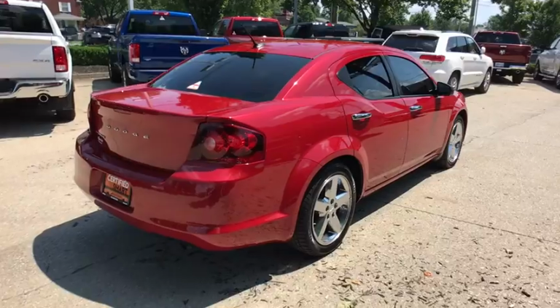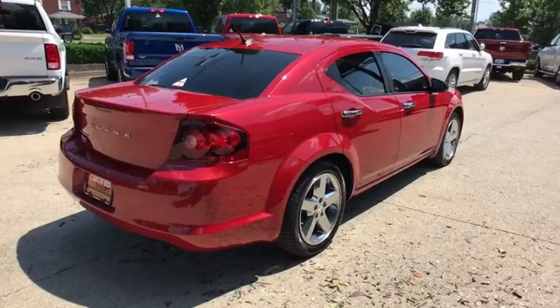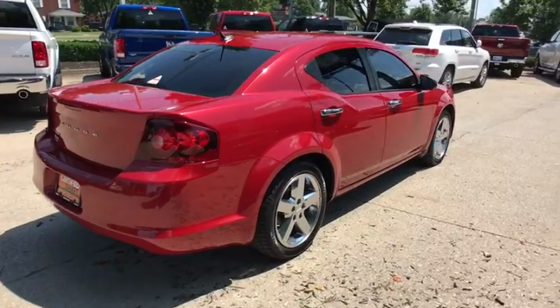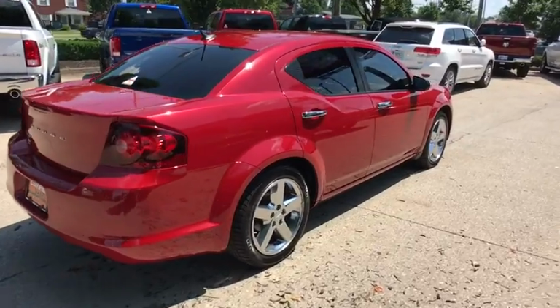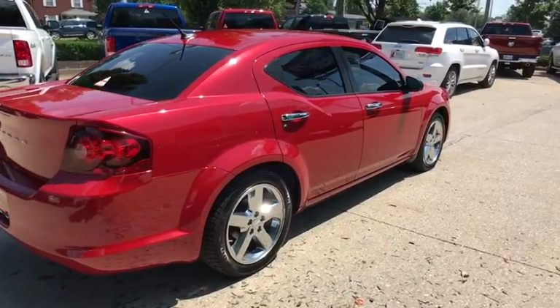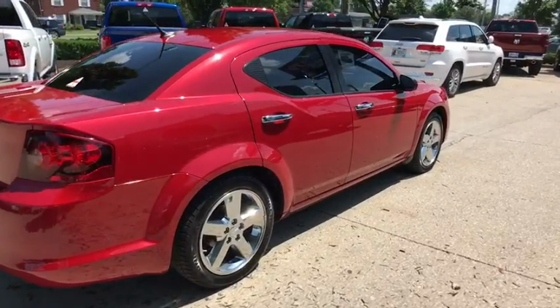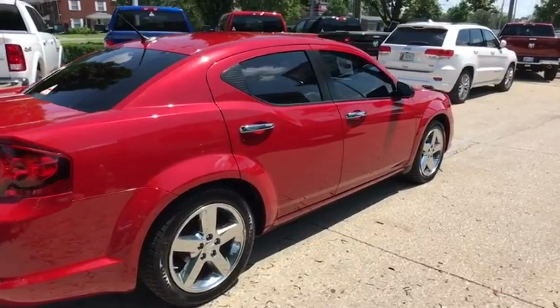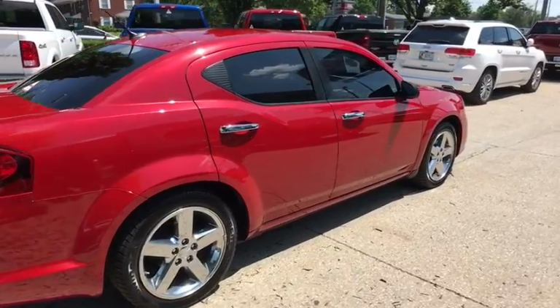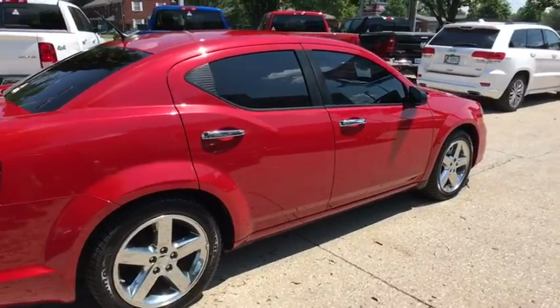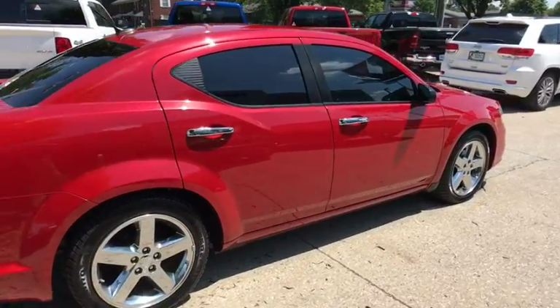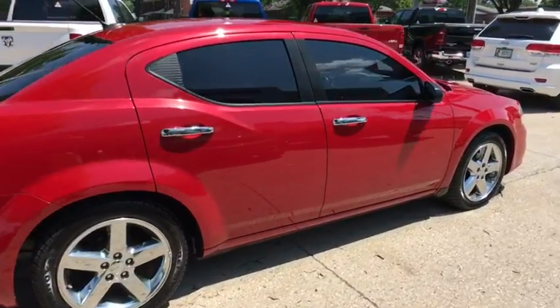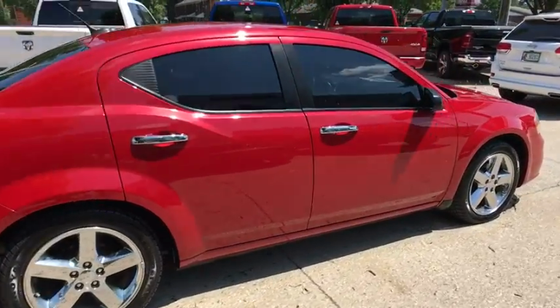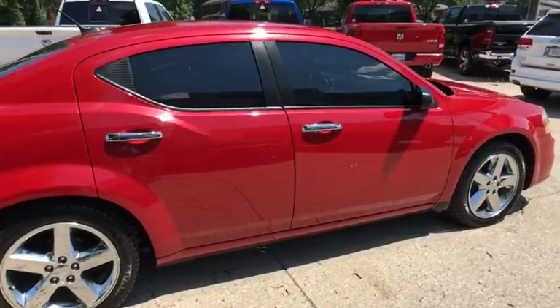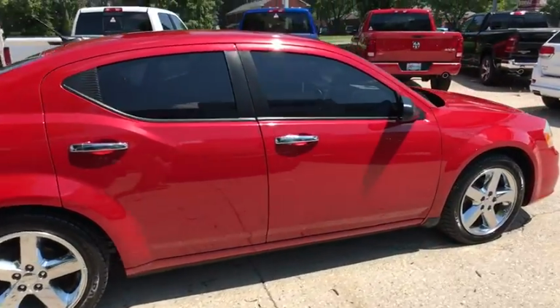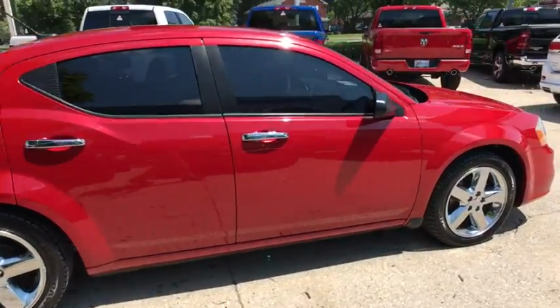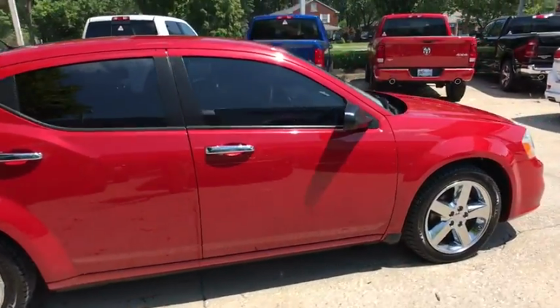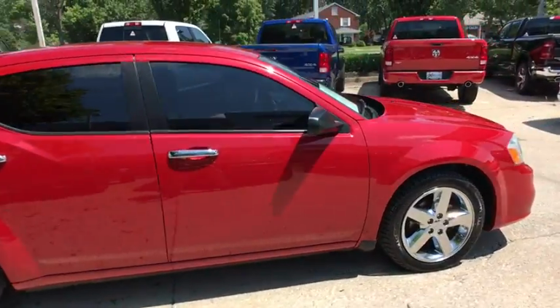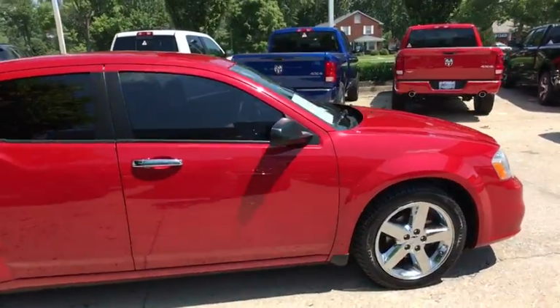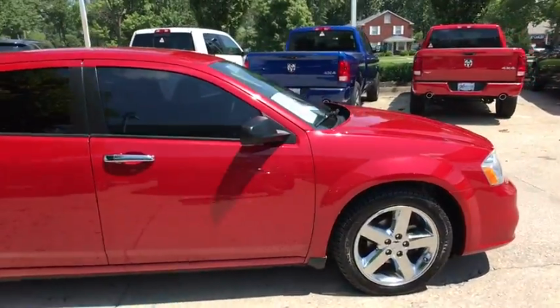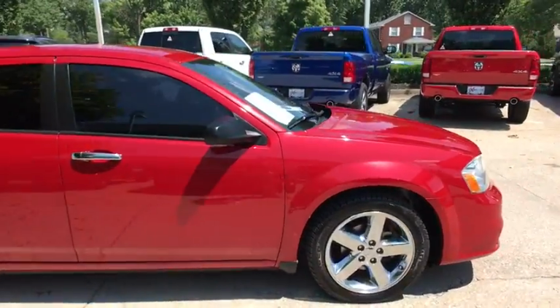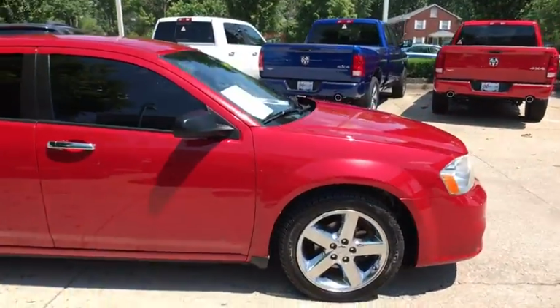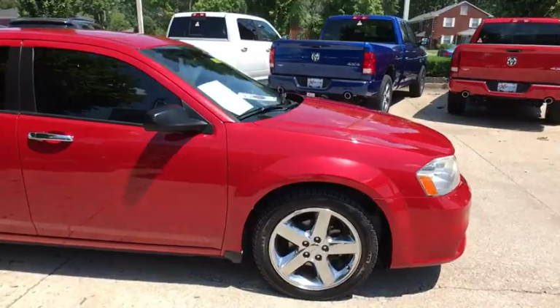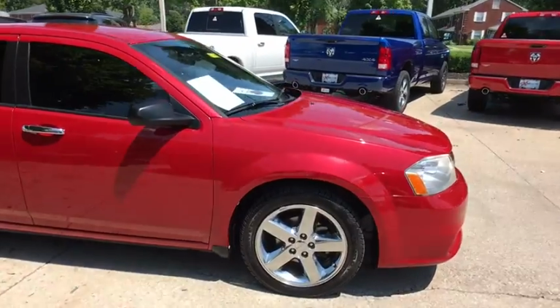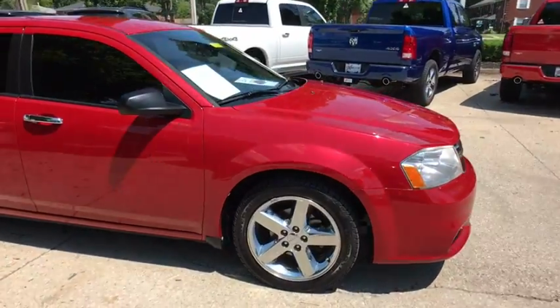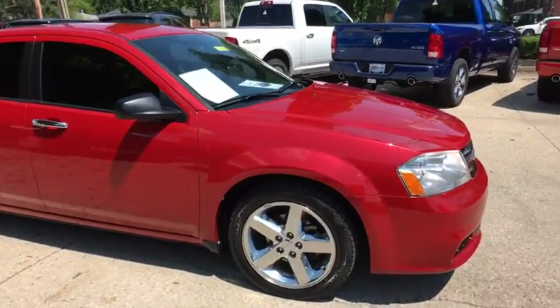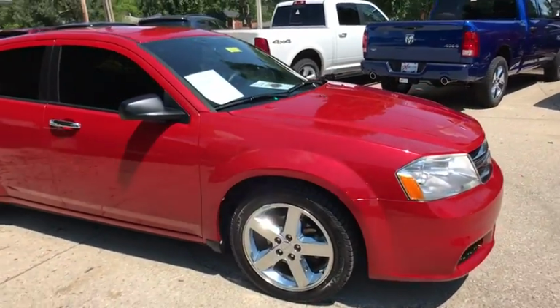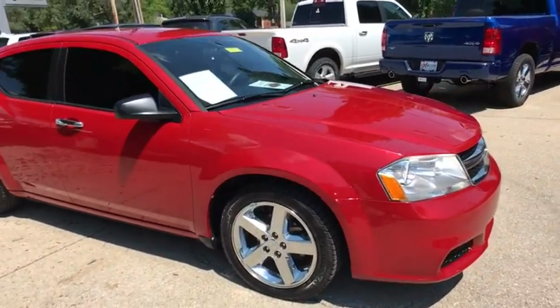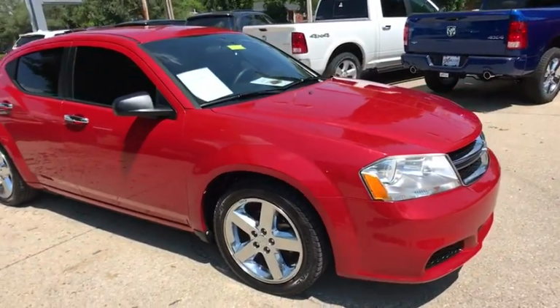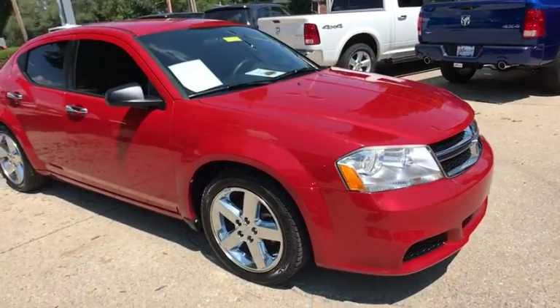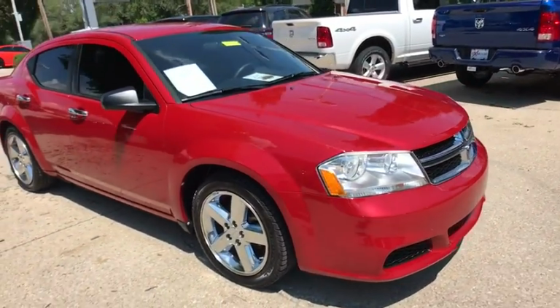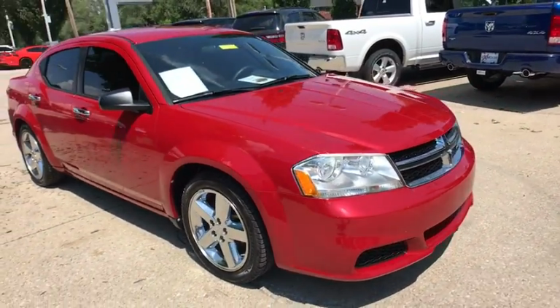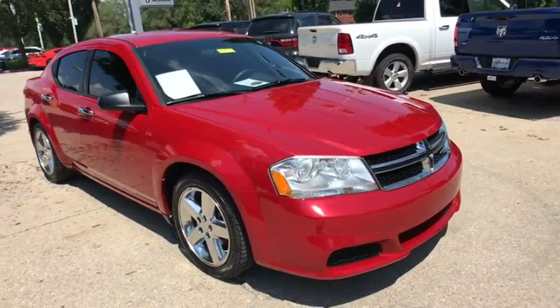The 2013 Dodge Avenger. The Avenger combines strength with fuel efficiency to ensure that its sporty looks do not deceive.